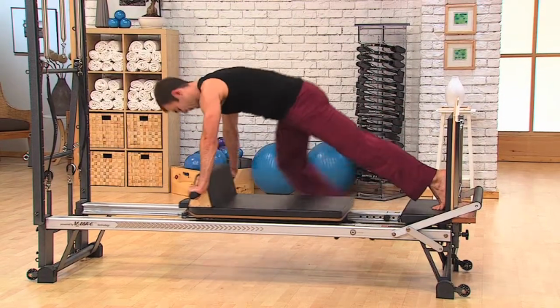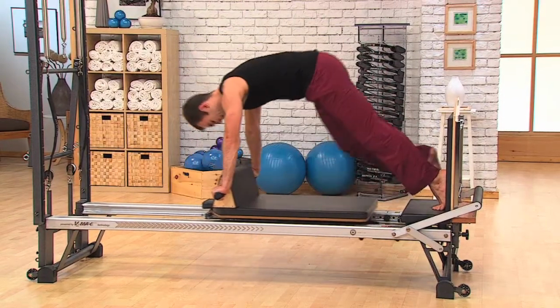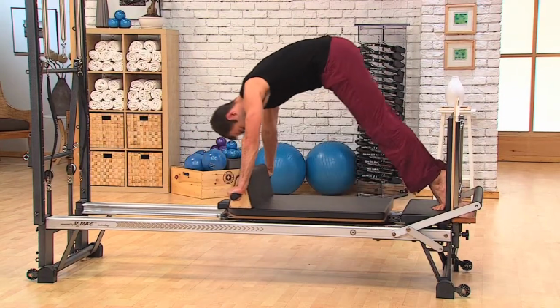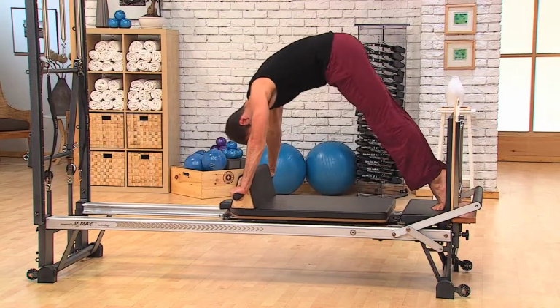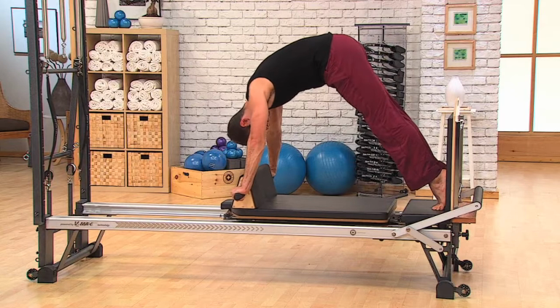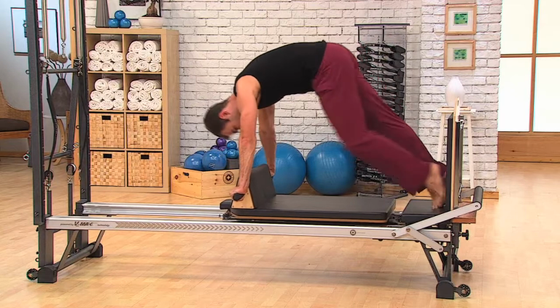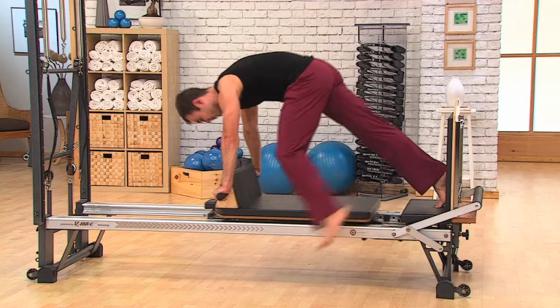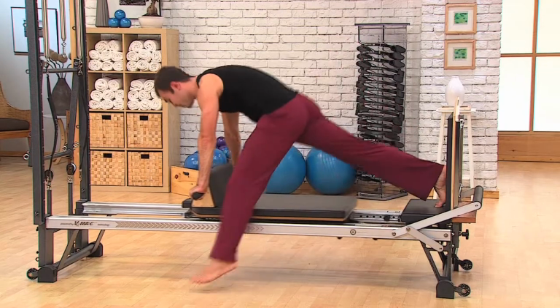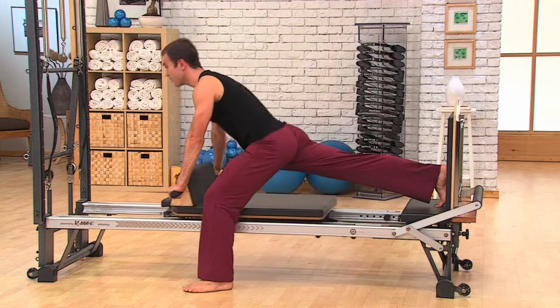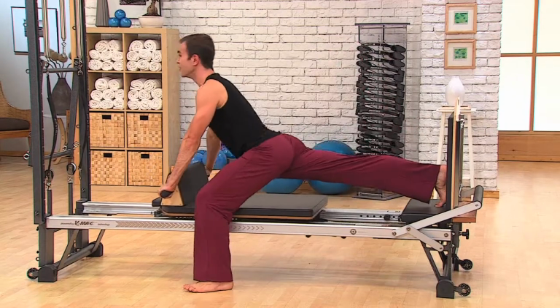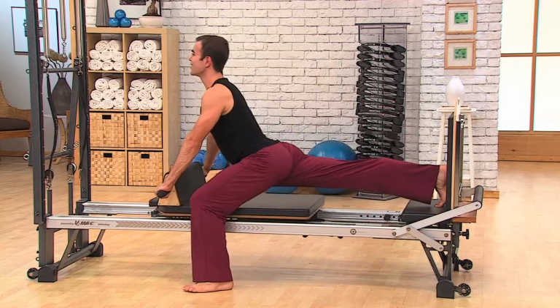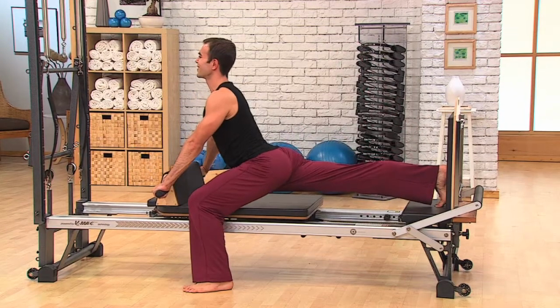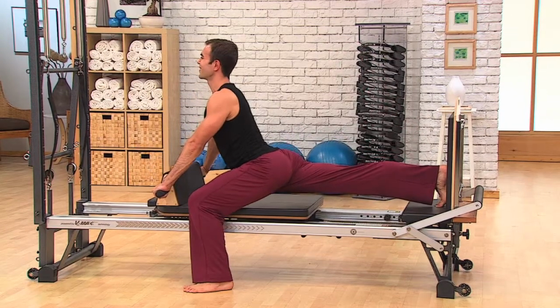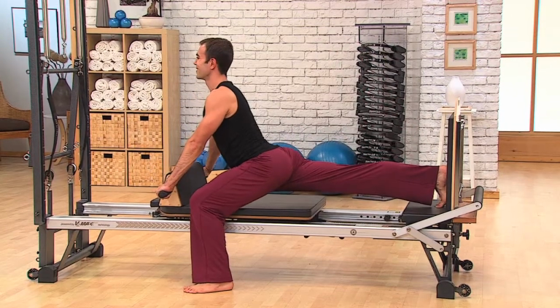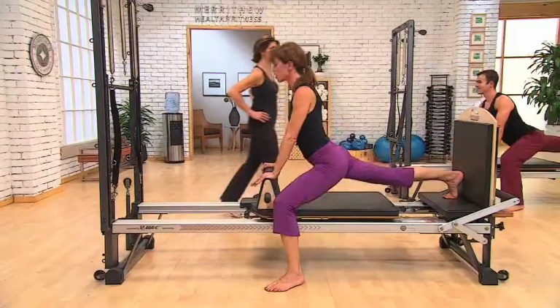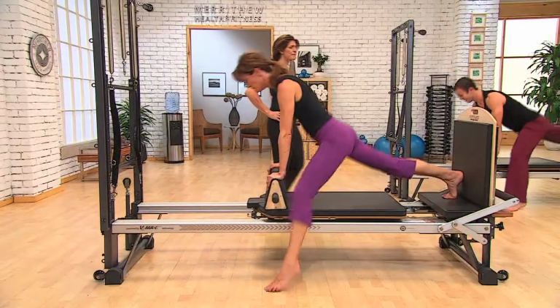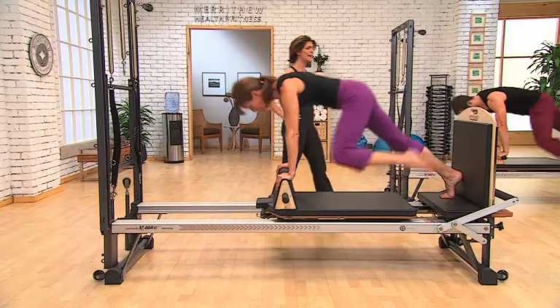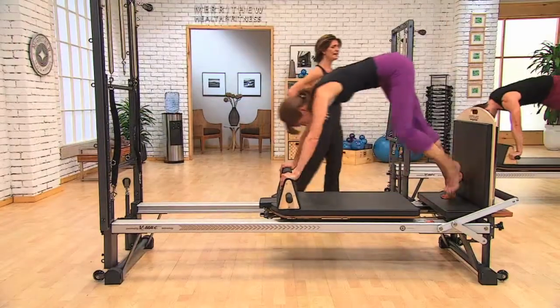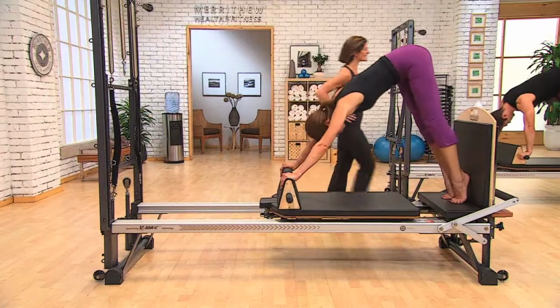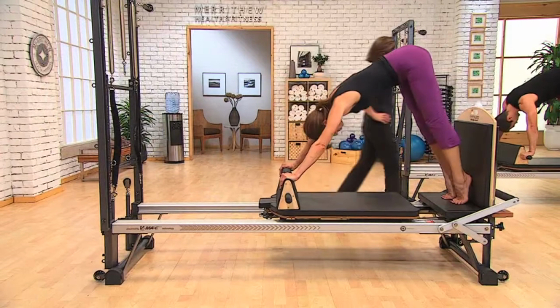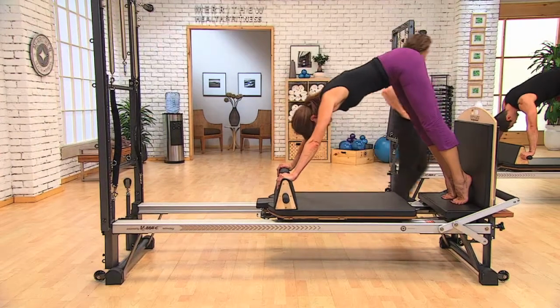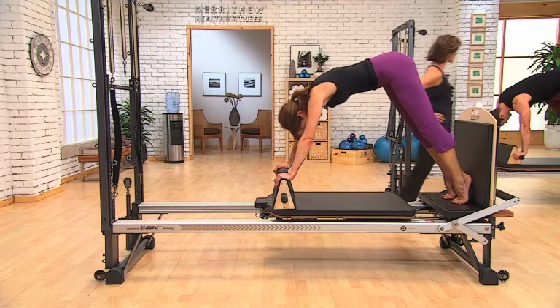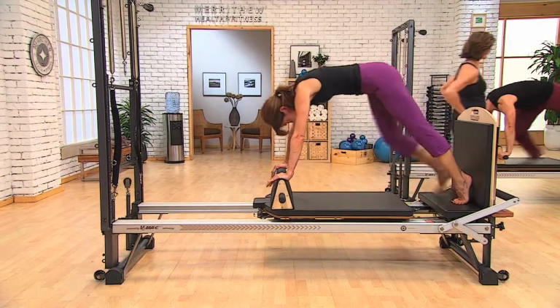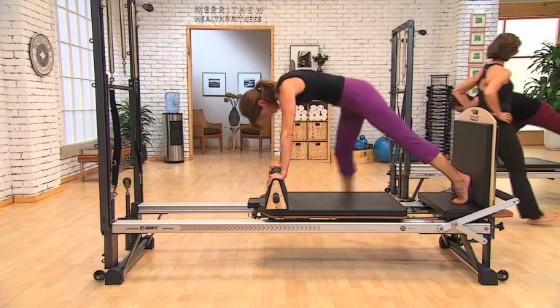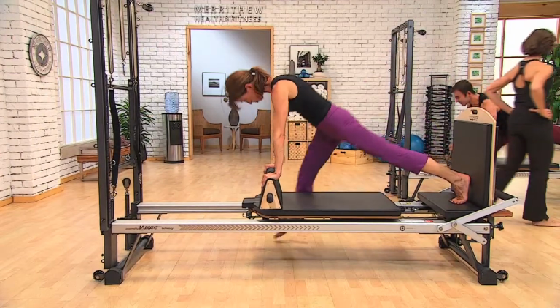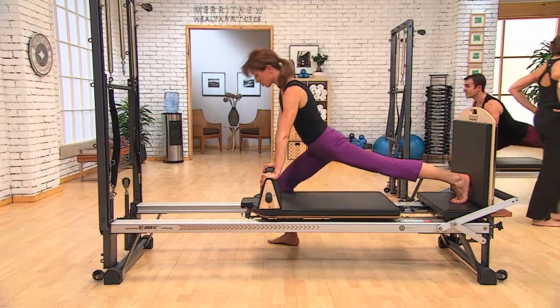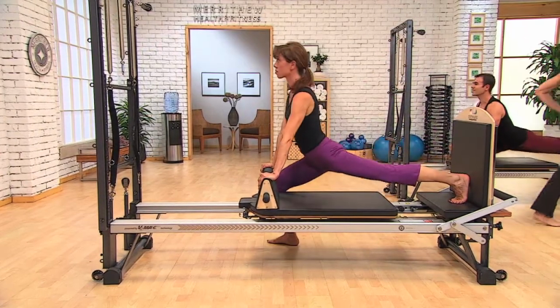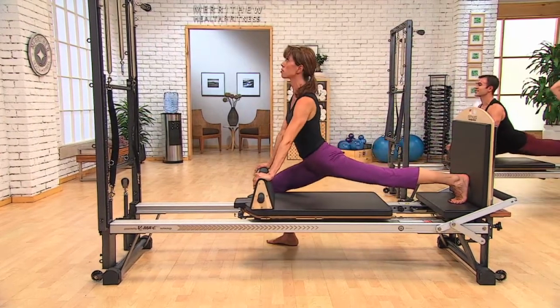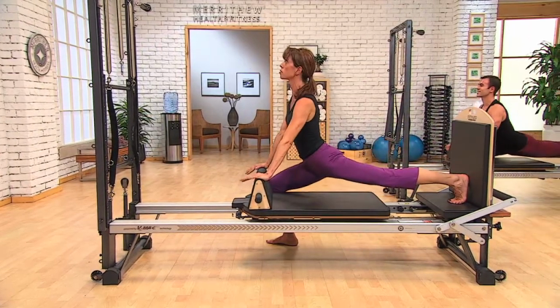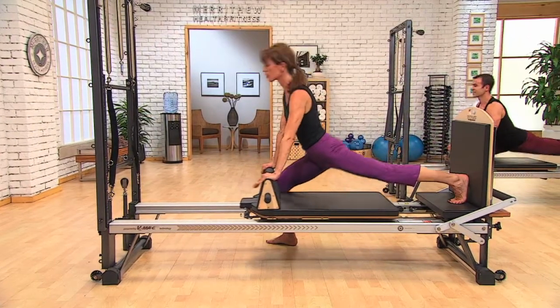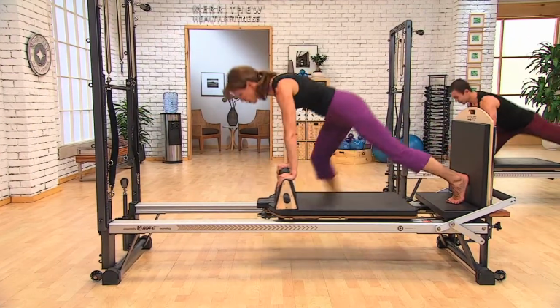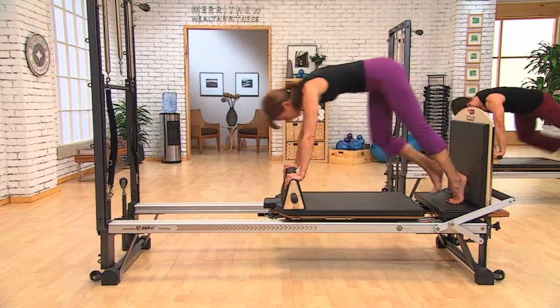Inhale, coming back up. Exhale, bringing it forward, placing that foot firmly on the mat. Inhale, coming back up. Exhale, pressing that leg outward — beautiful — lengthening through. Inhale, coming back up.